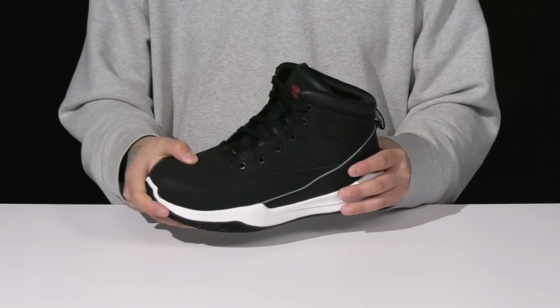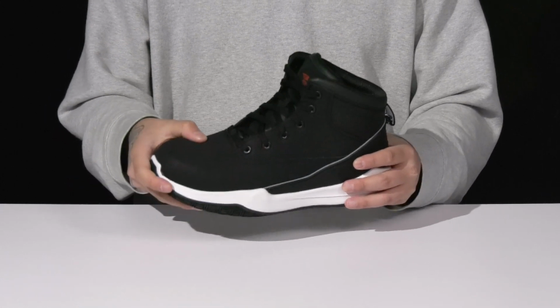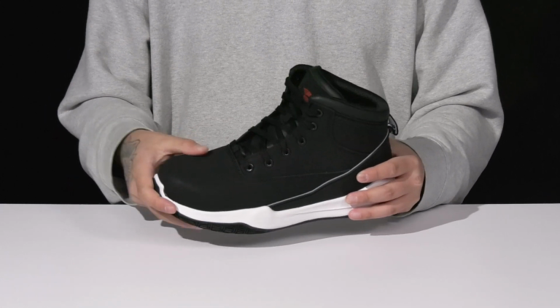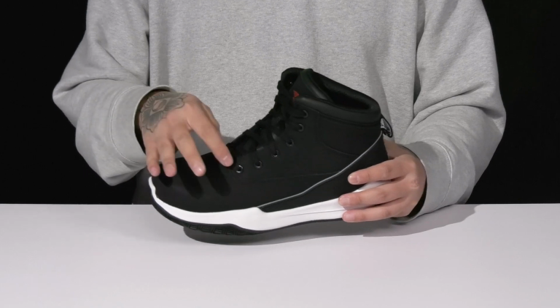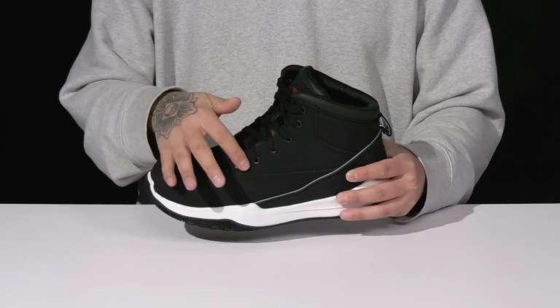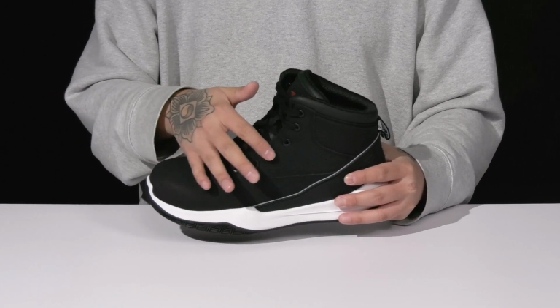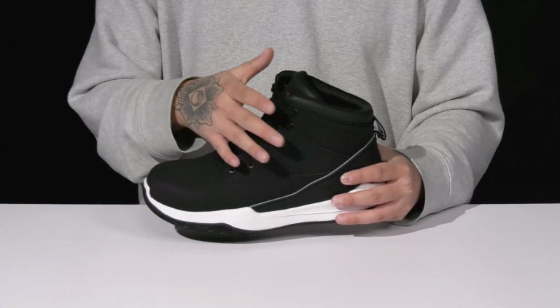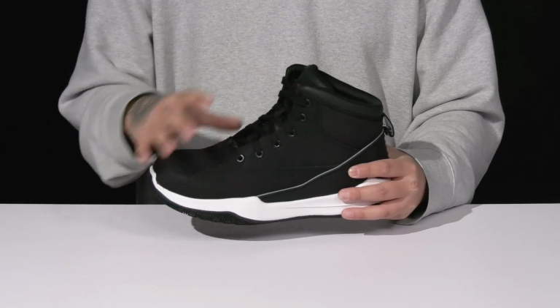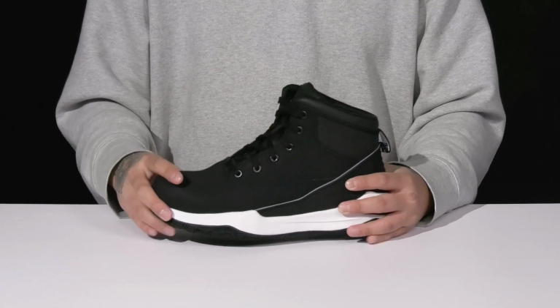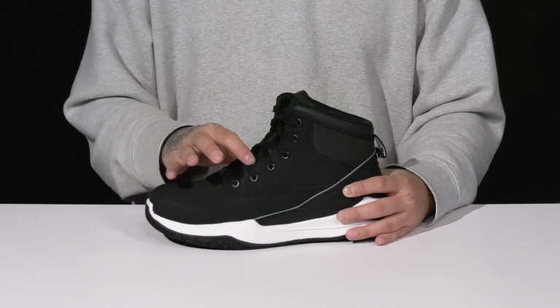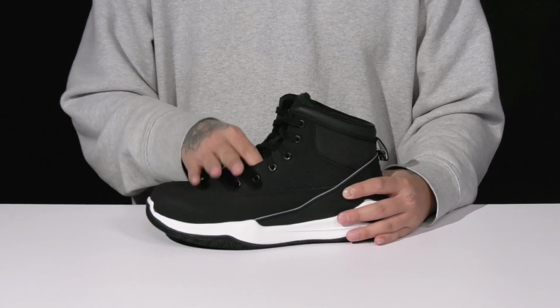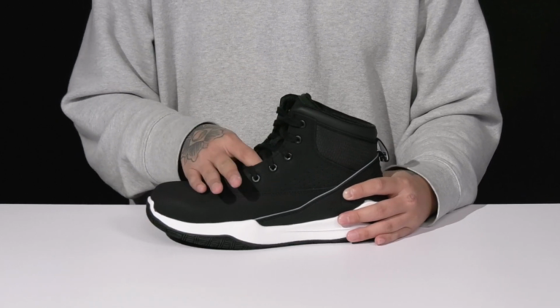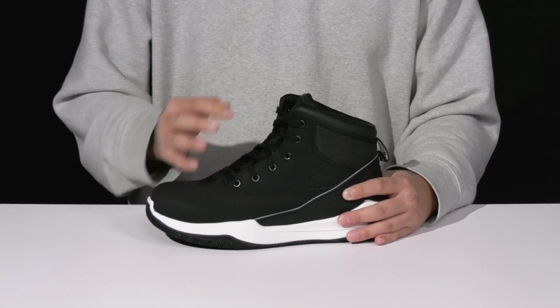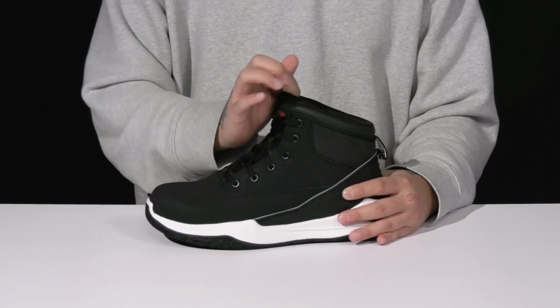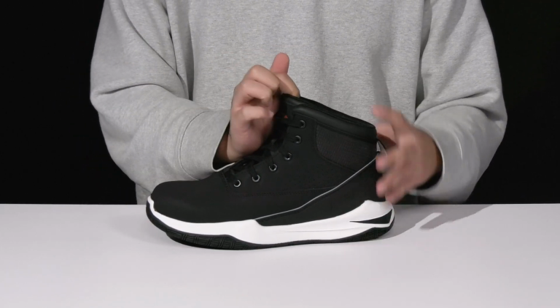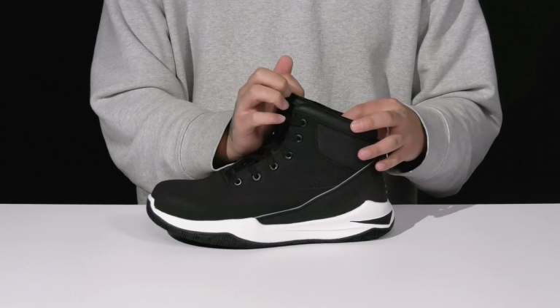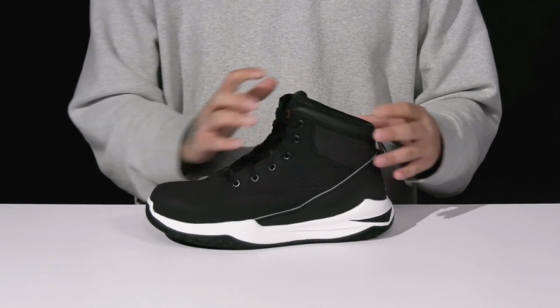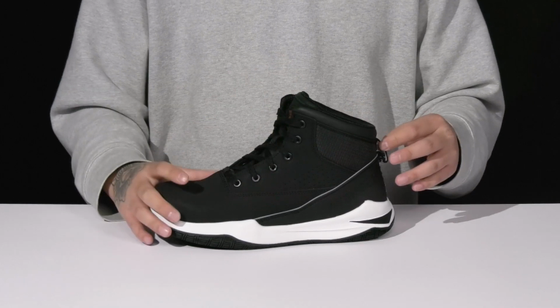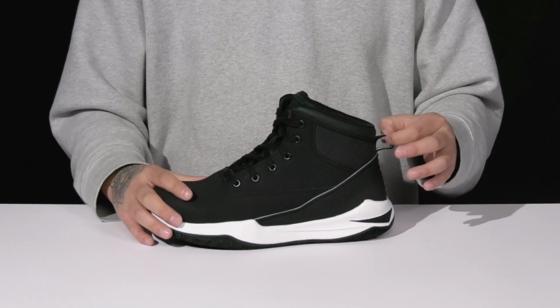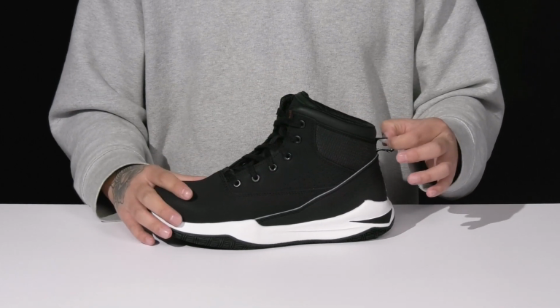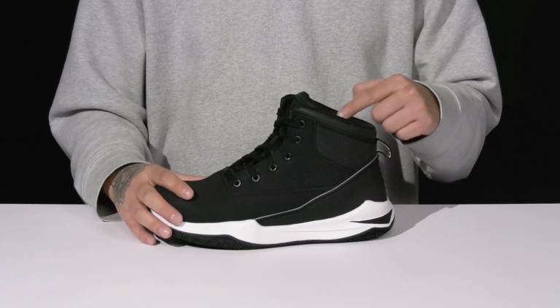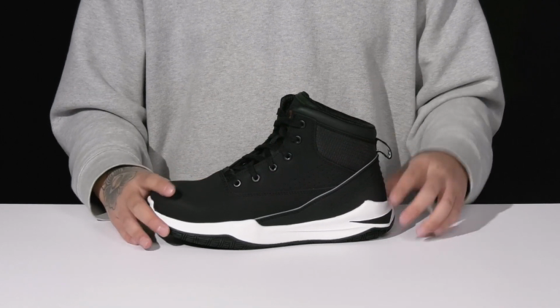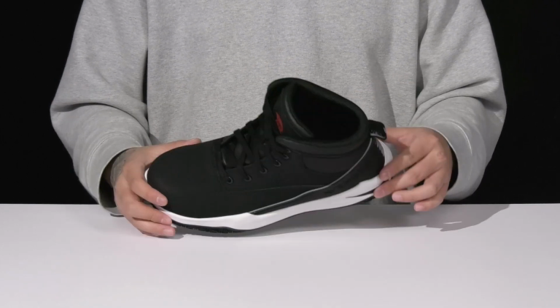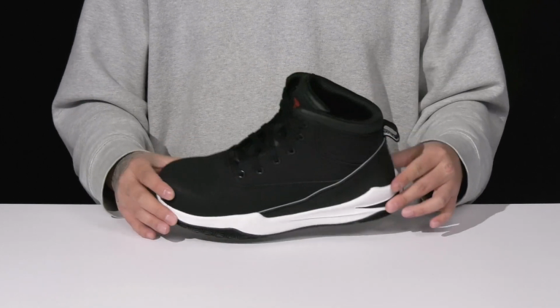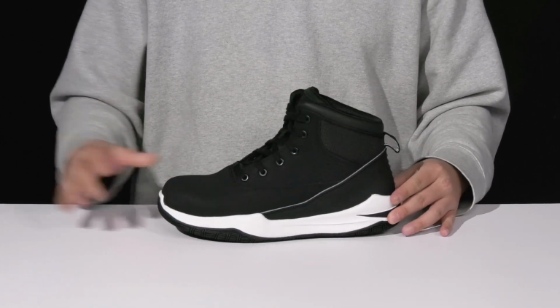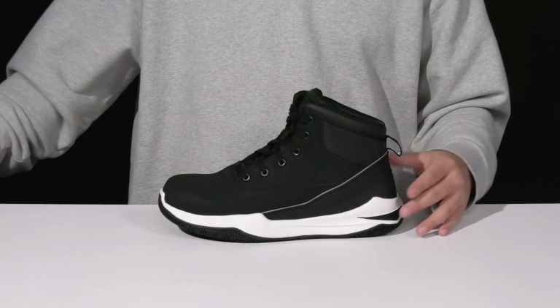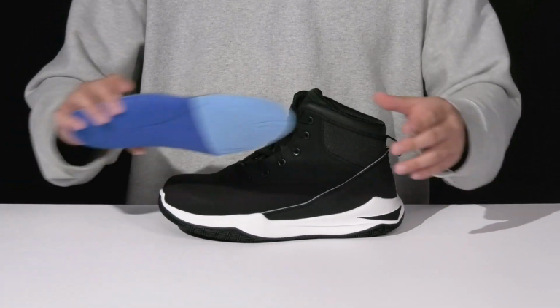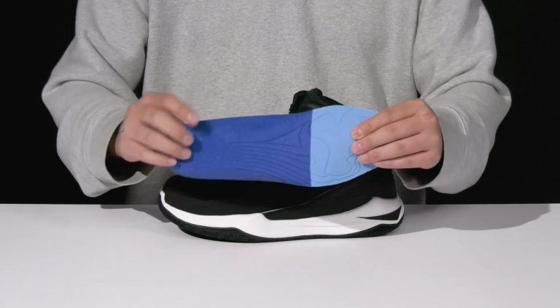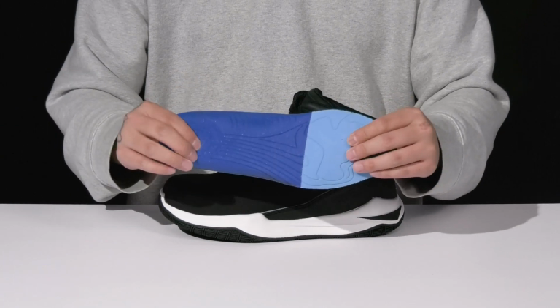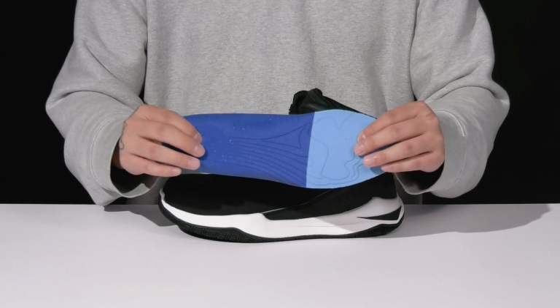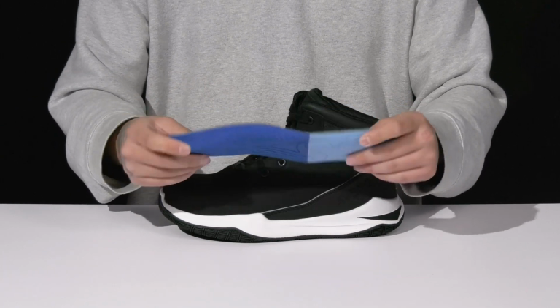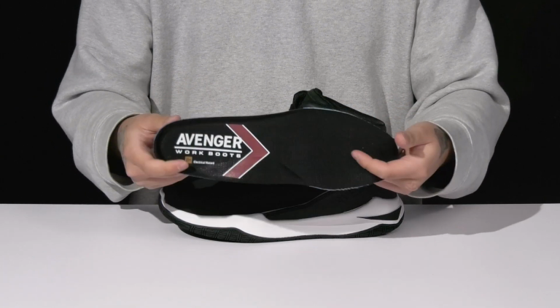A traditional lace-up design goes all the way up for a secure fit. There's a gusset on the tongue to keep out debris, padding on the tongue and collar, and a pull tab located at the heel. It also has a quick-drying textile lining along with a removable foam footbed to help absorb shock and keep you comfortable as you're working hard.